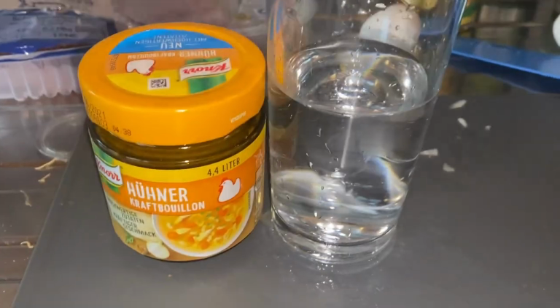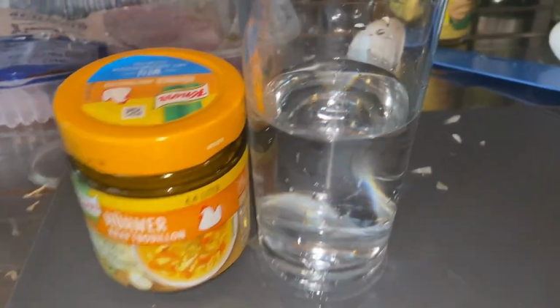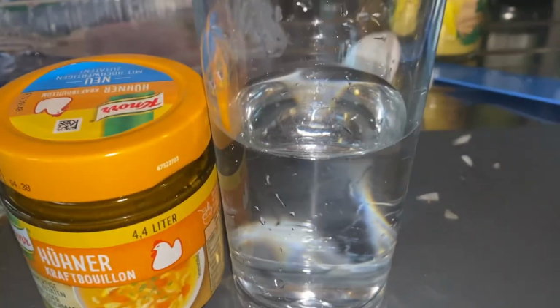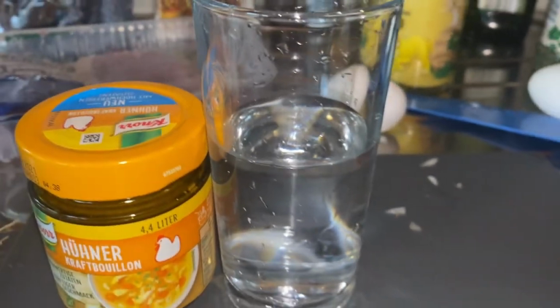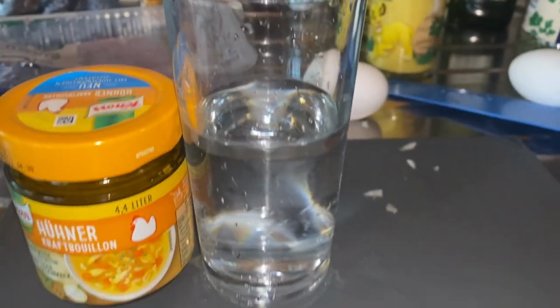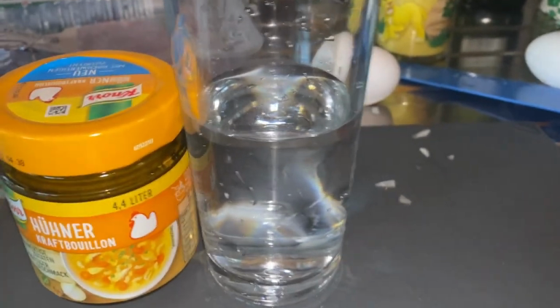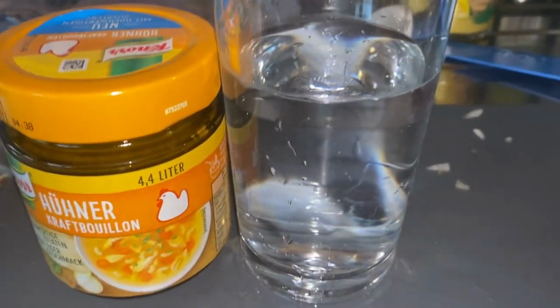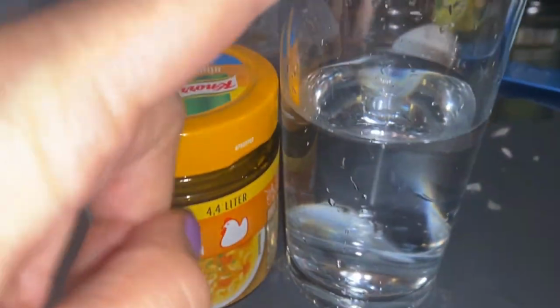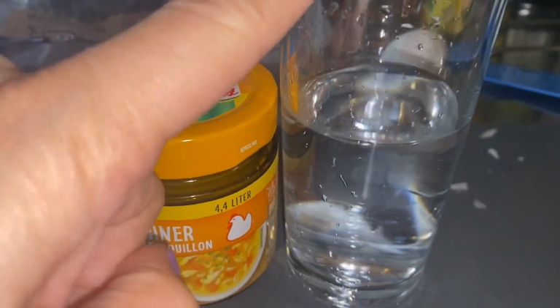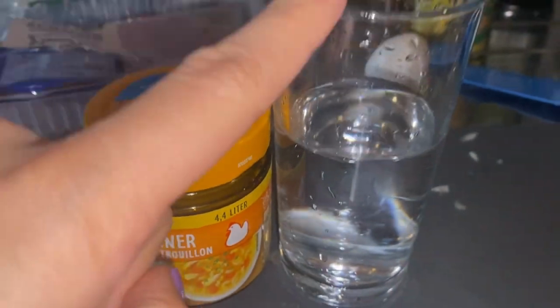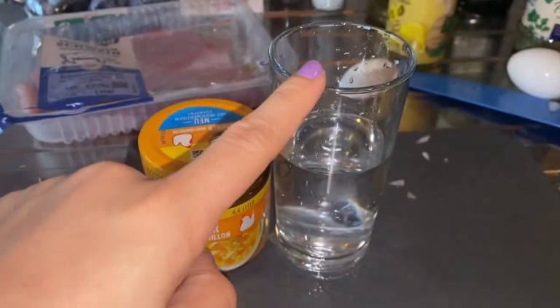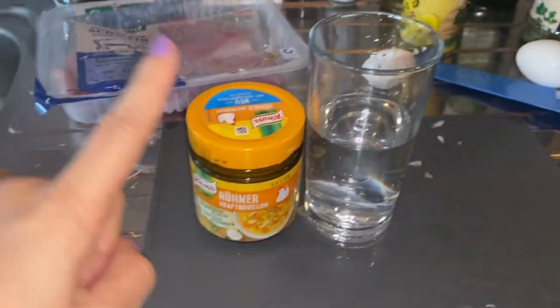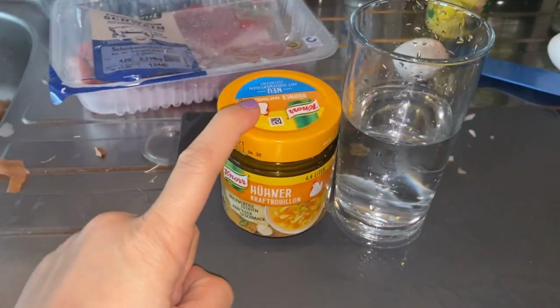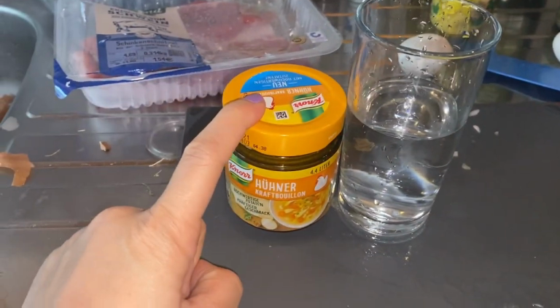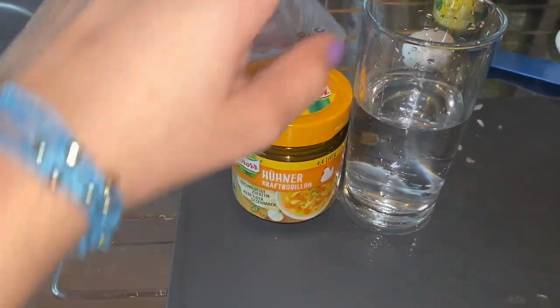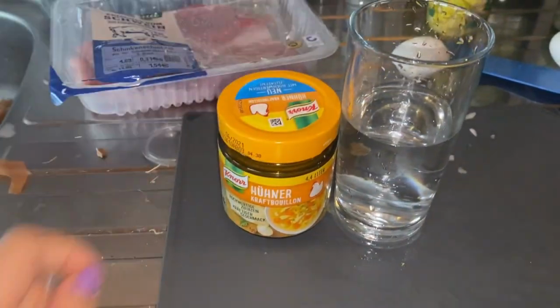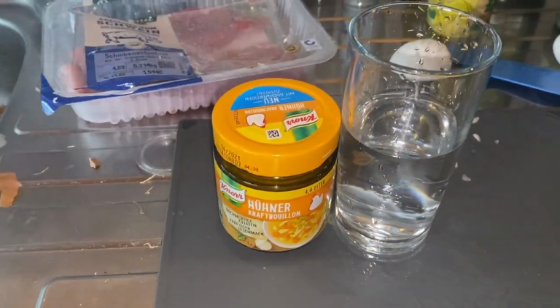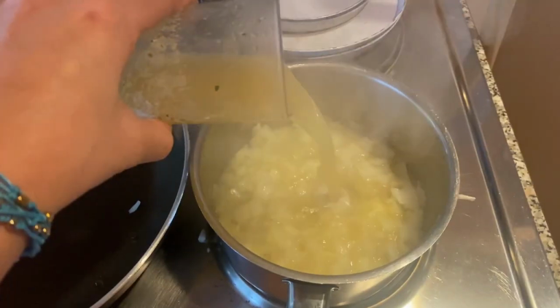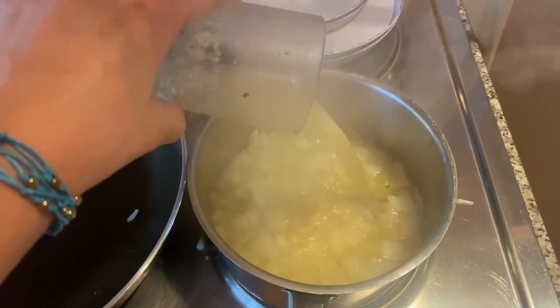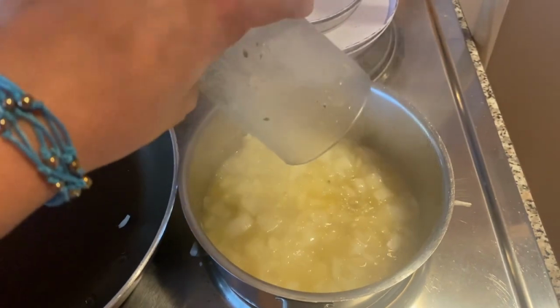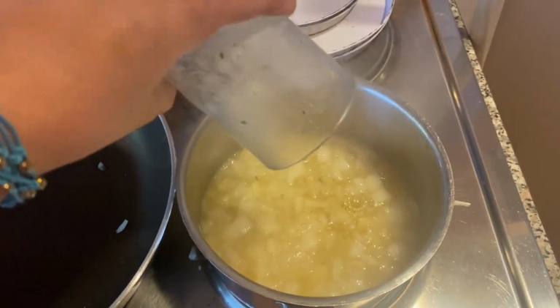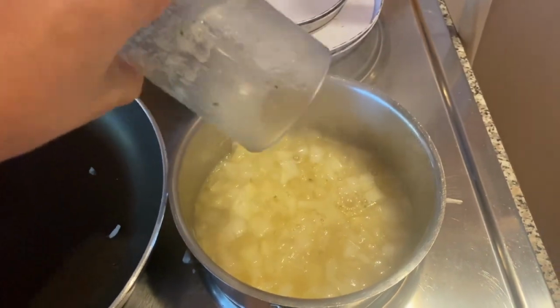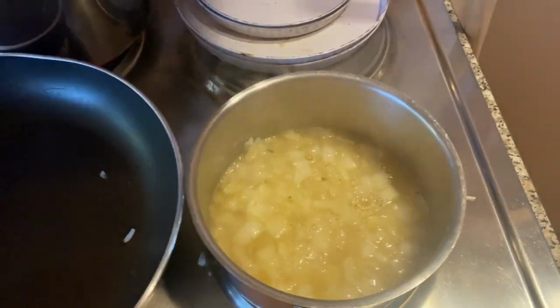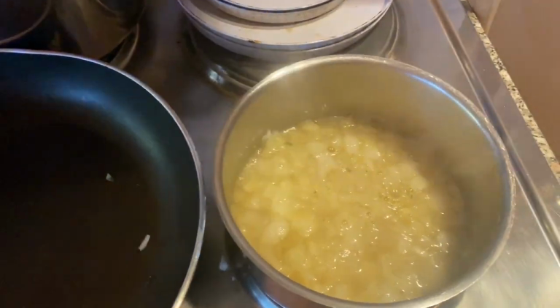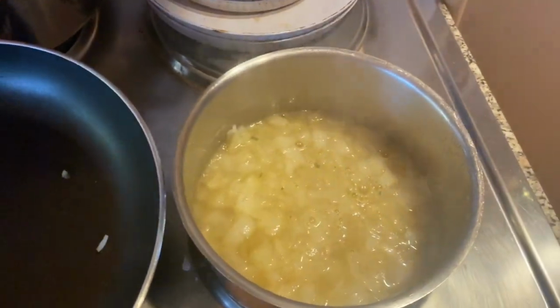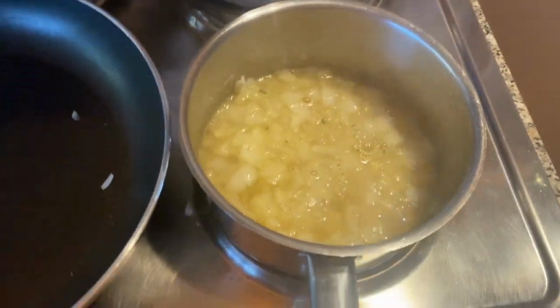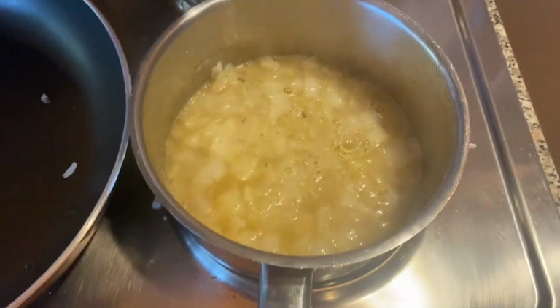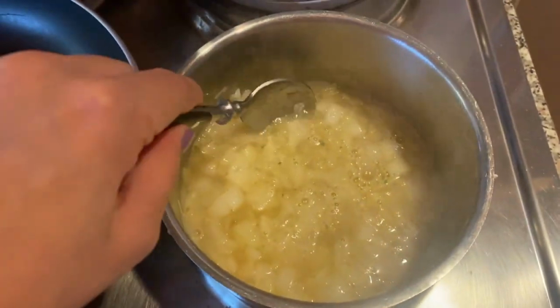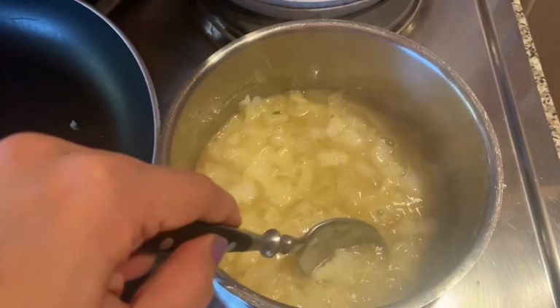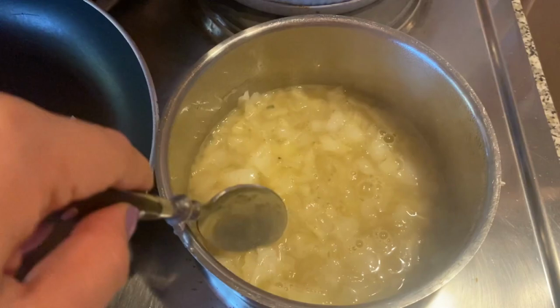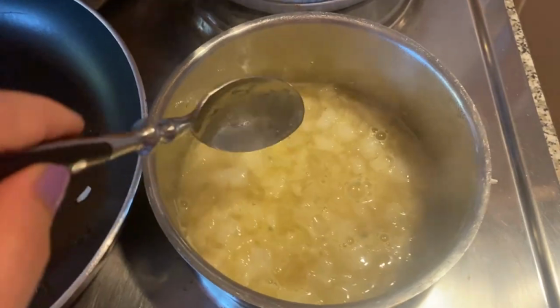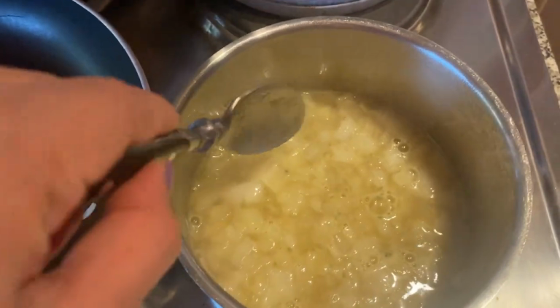Next, all we need is one glass of water — approximately 125 milliliters — and chicken broth. Mix it together and then put it into your onion mix. Now just let it sit for another minute or two.